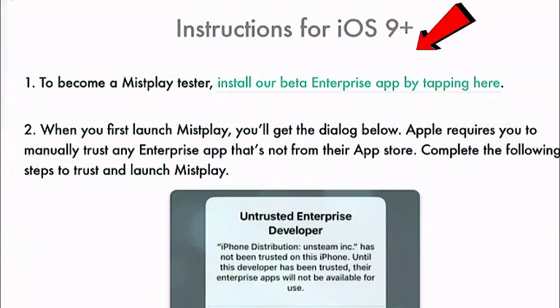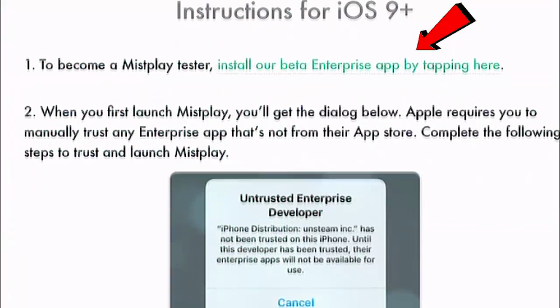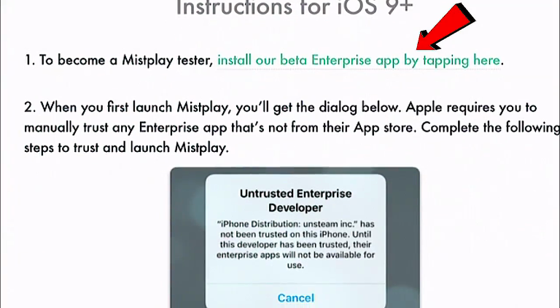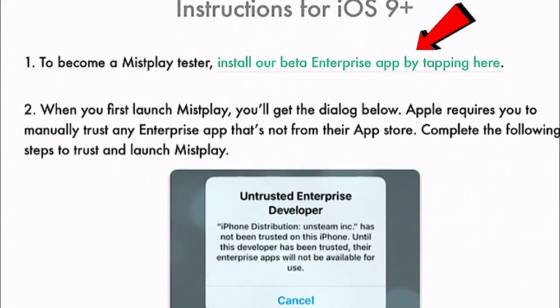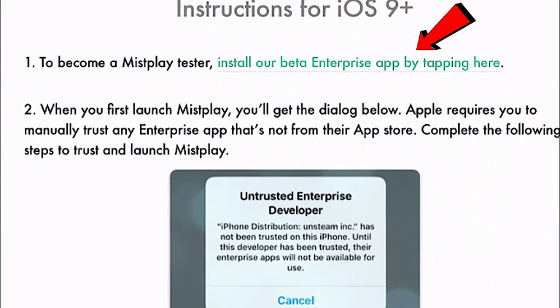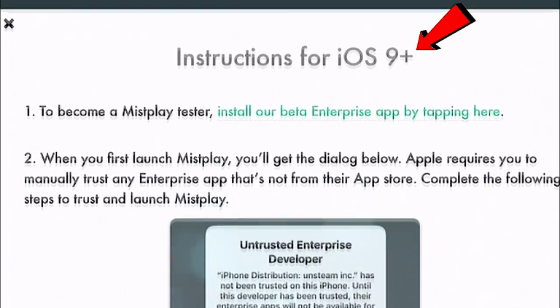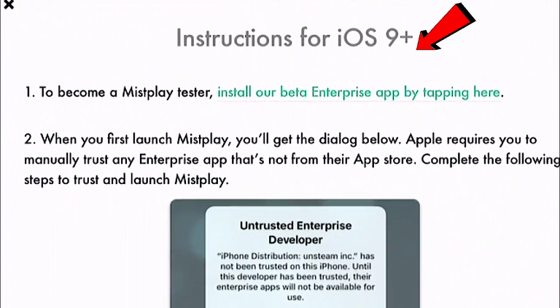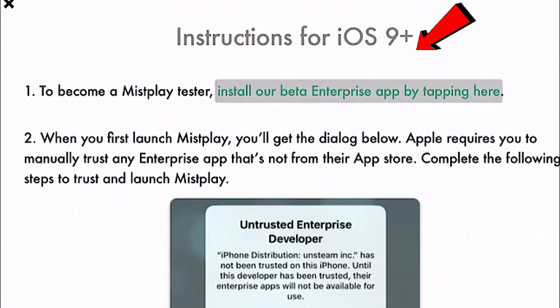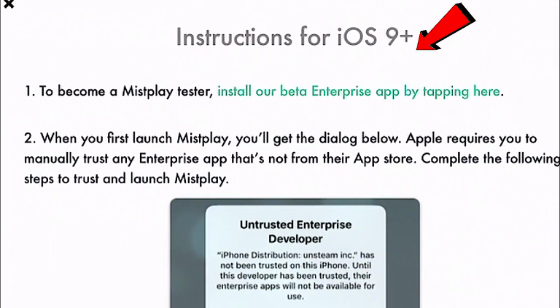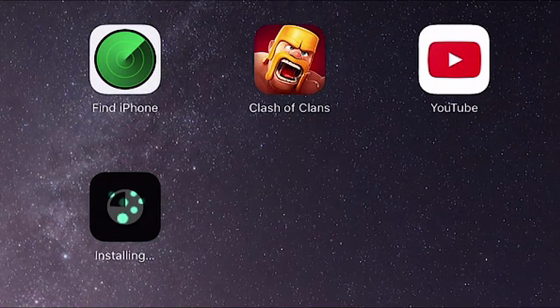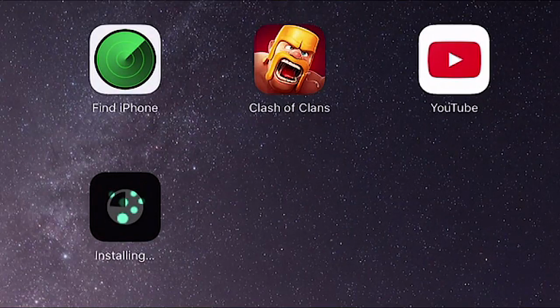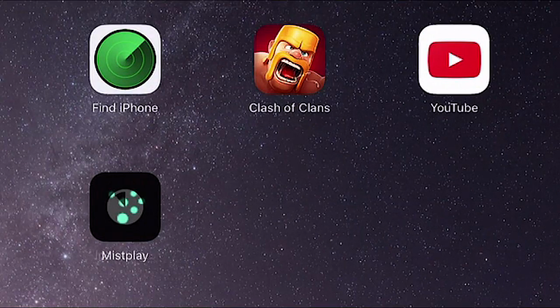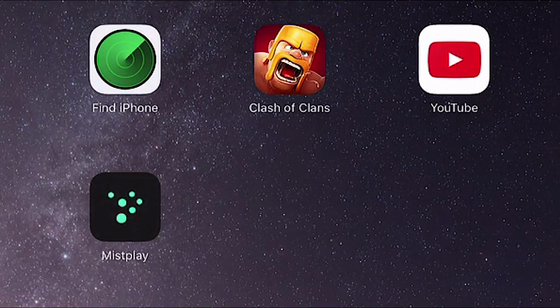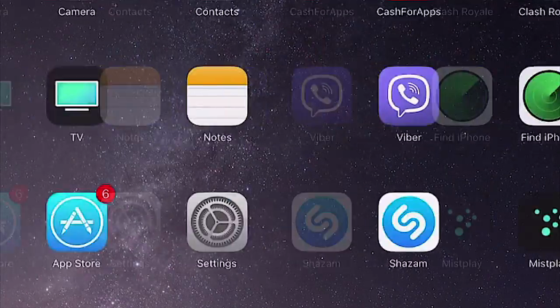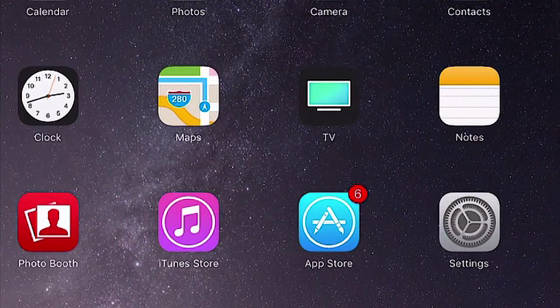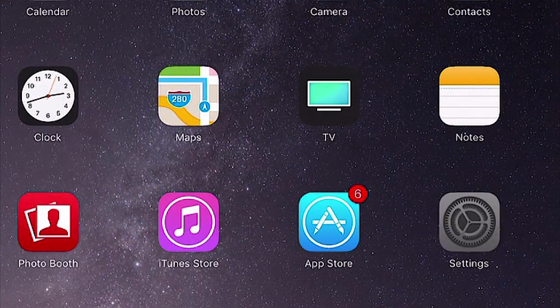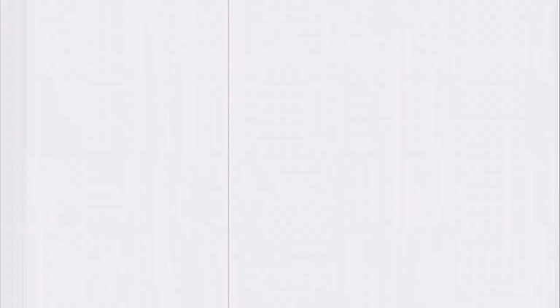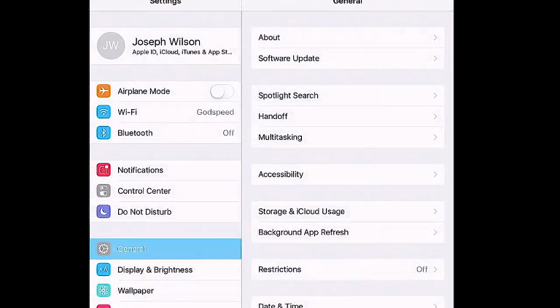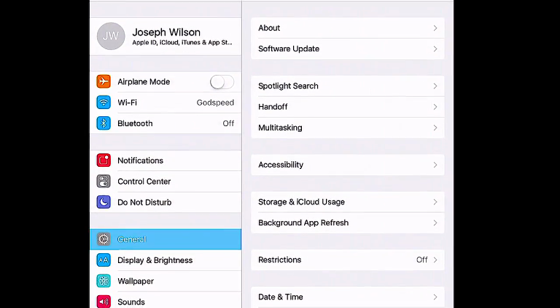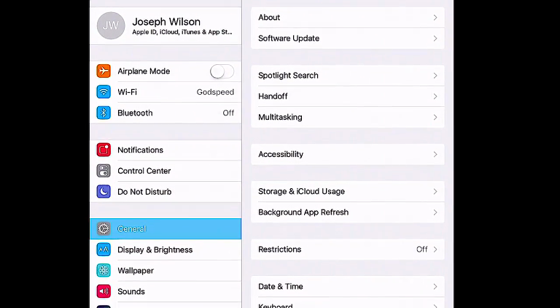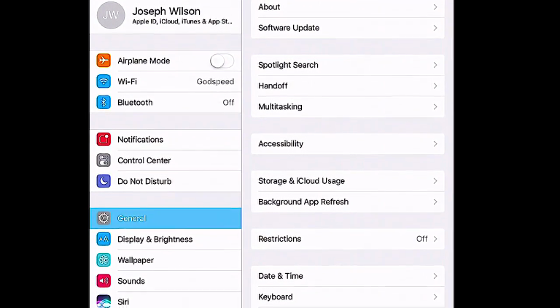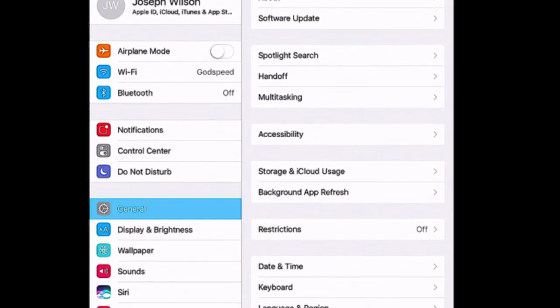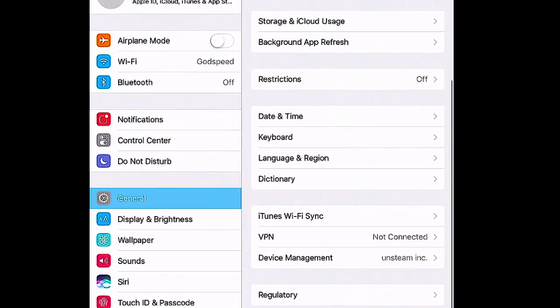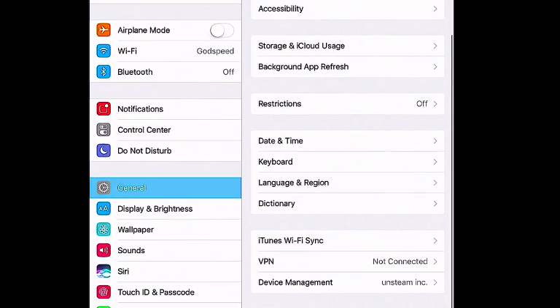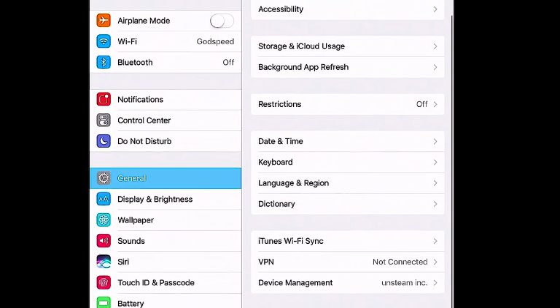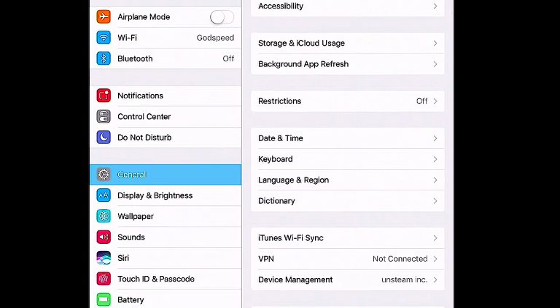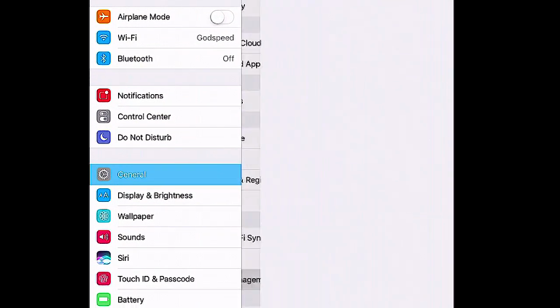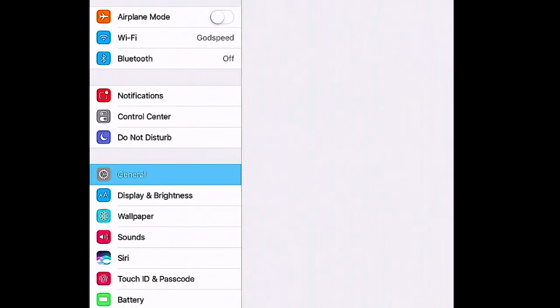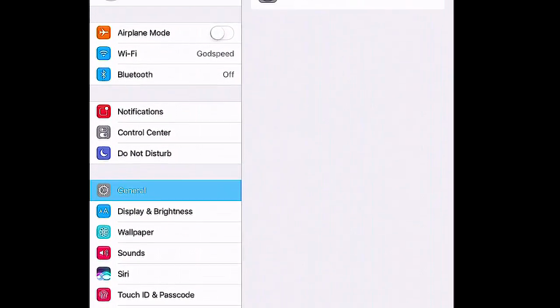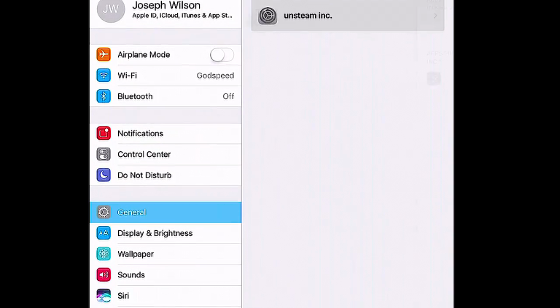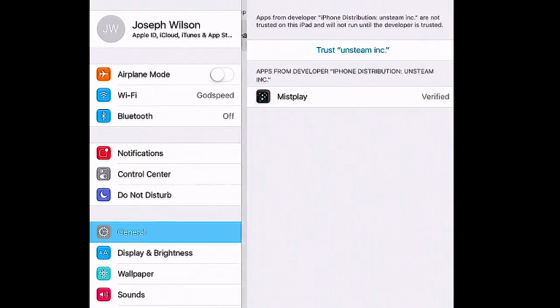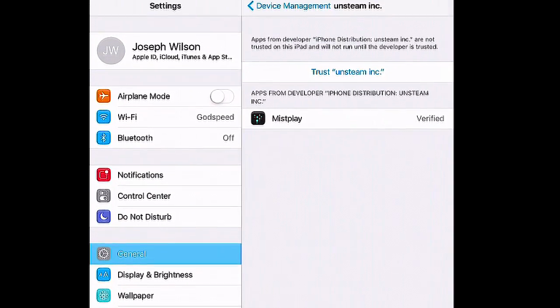Just go ahead — in the description there is a link for you to follow. Download the app on Safari or your web browser, and then make sure you go into your settings and trust the app because it won't work unless you do that.